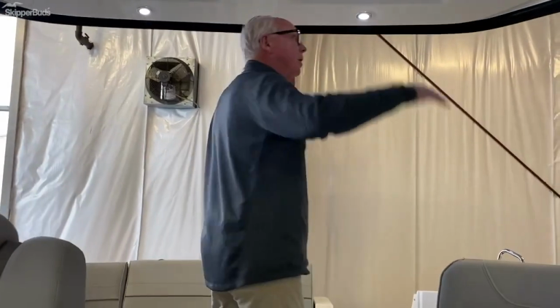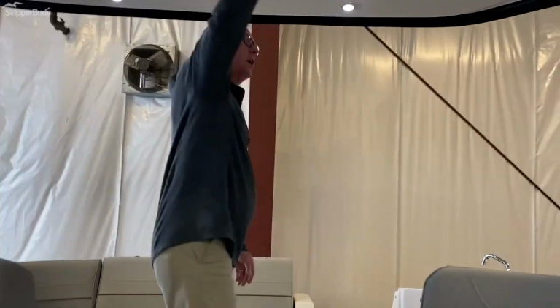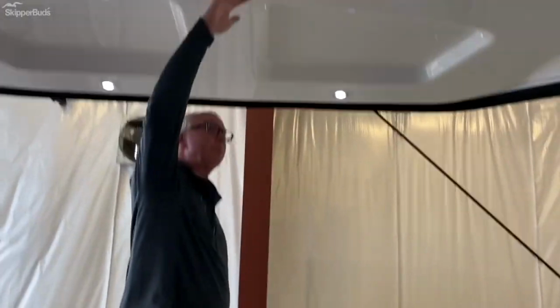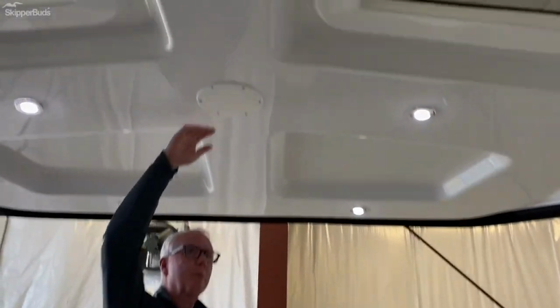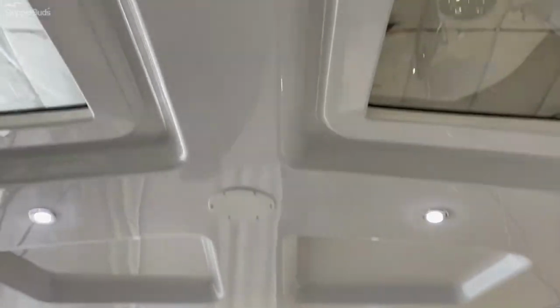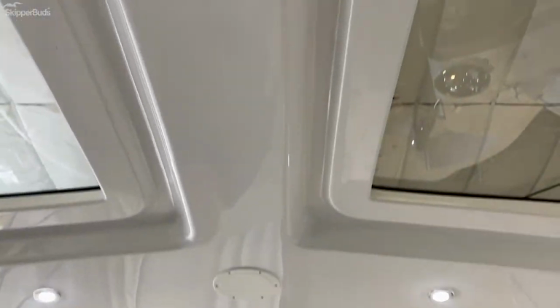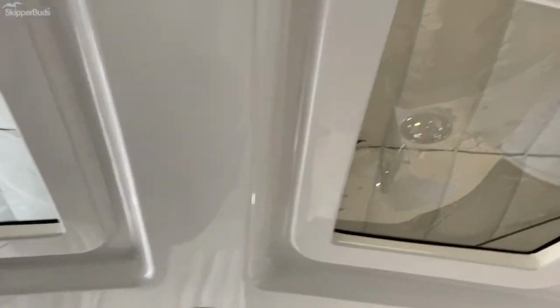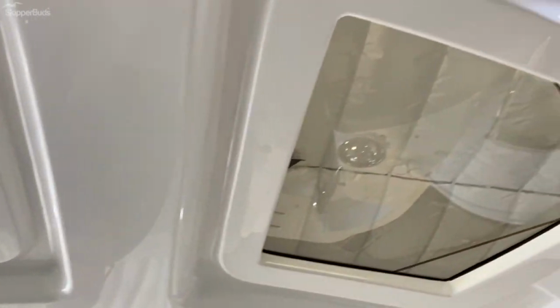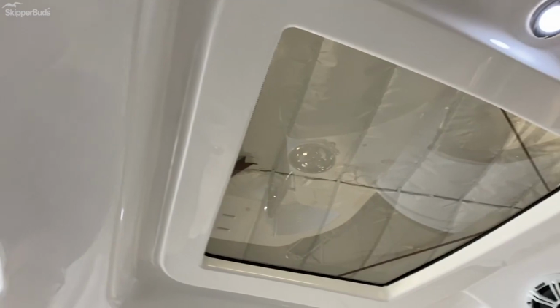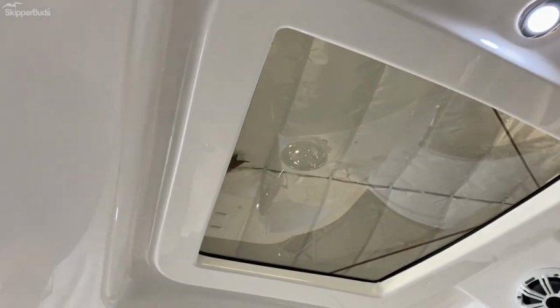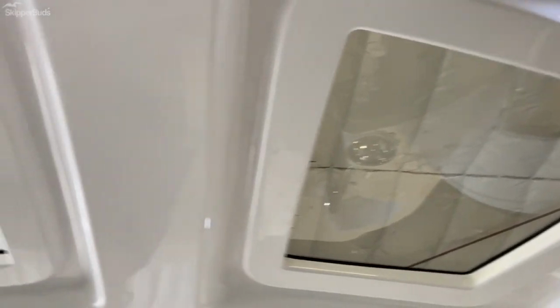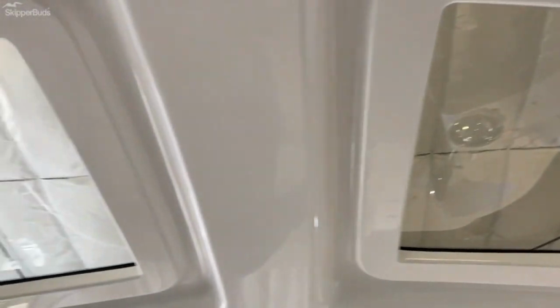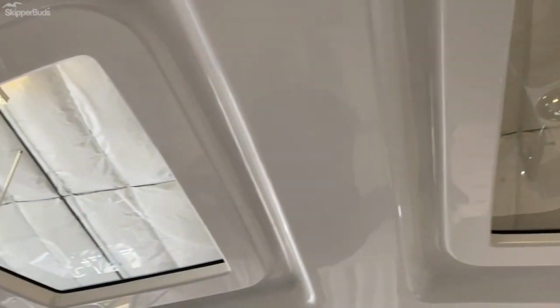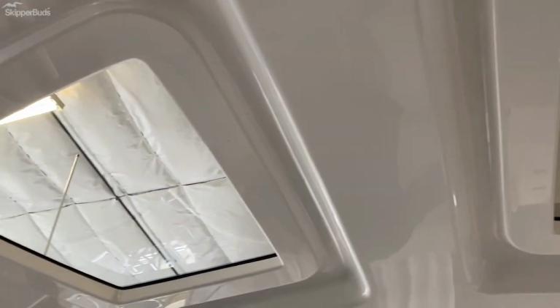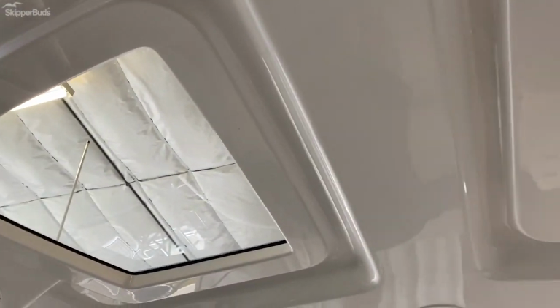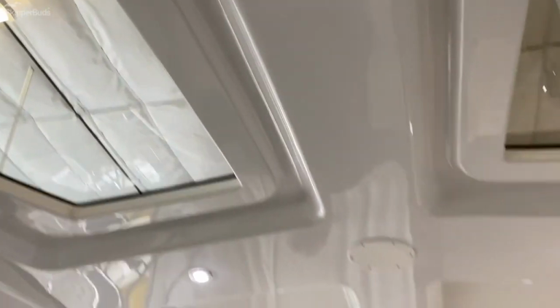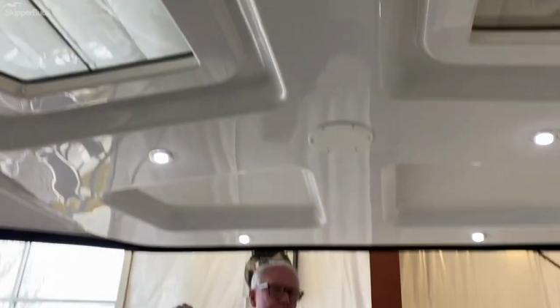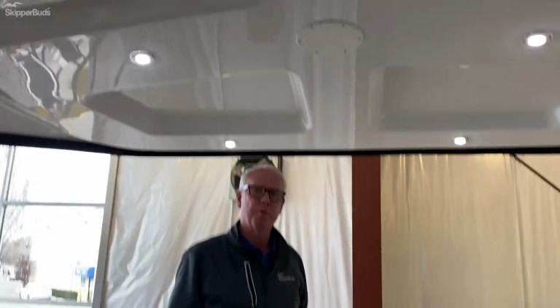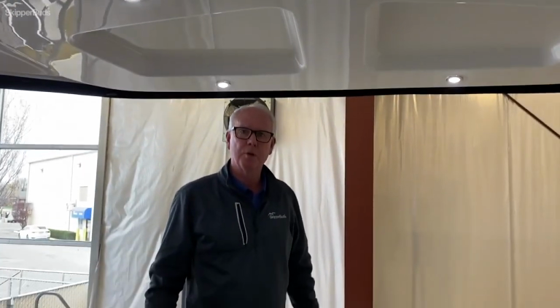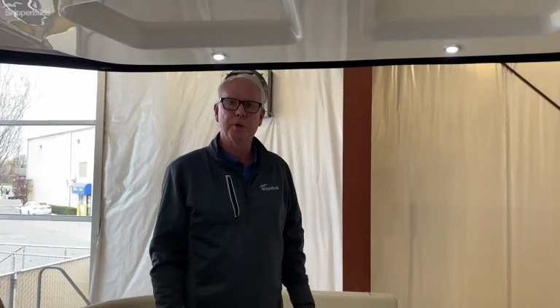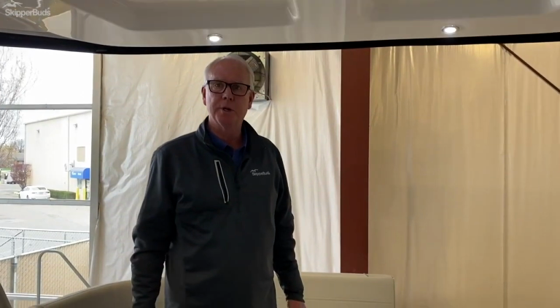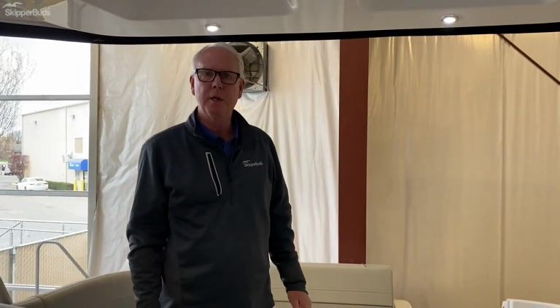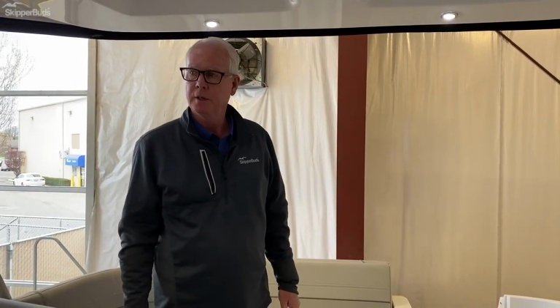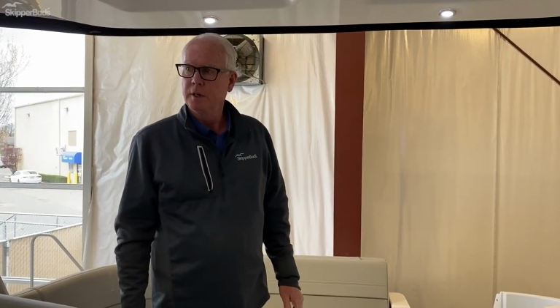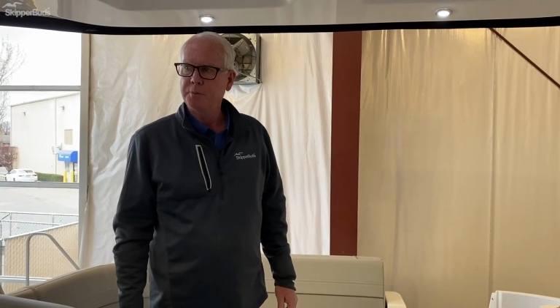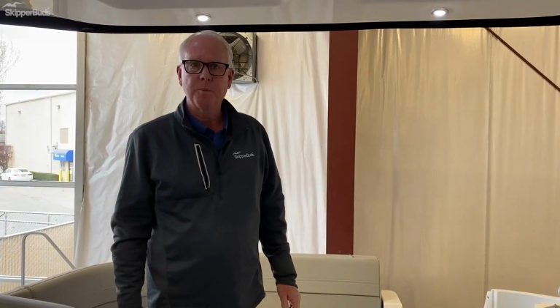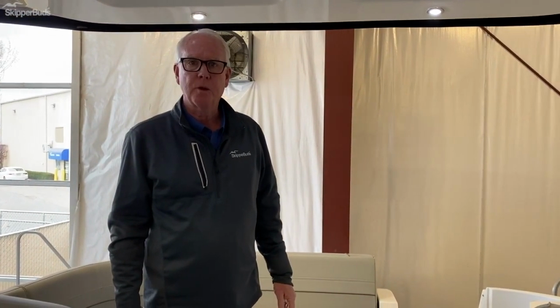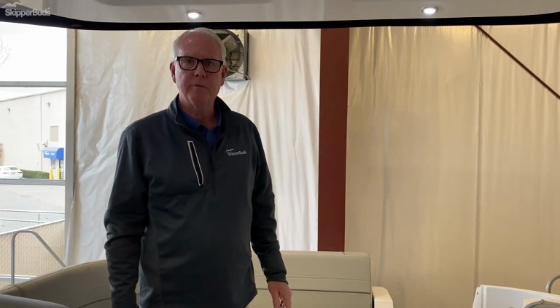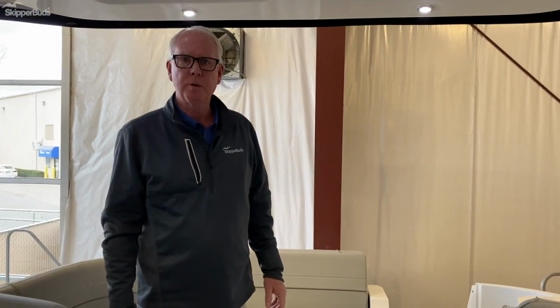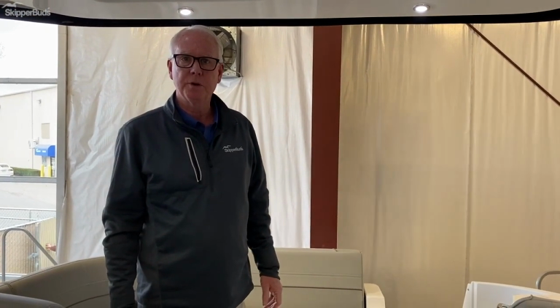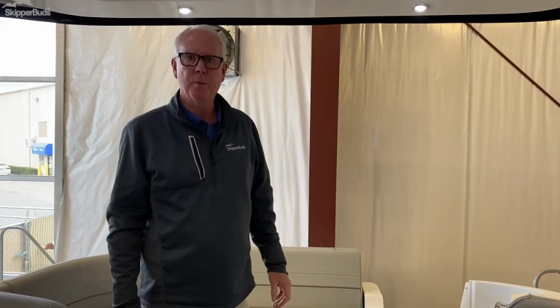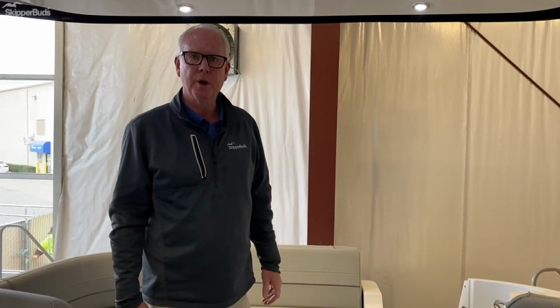Hard top eliminates one big piece of canvas. All your isinglass of course attaches to the hard top so you can fully enclose it for an inclement day. Nice boat, readily available here in the showroom at Belmare Harbor.